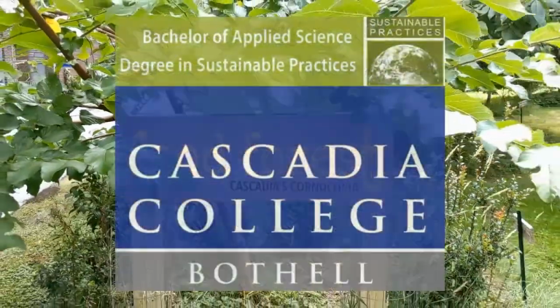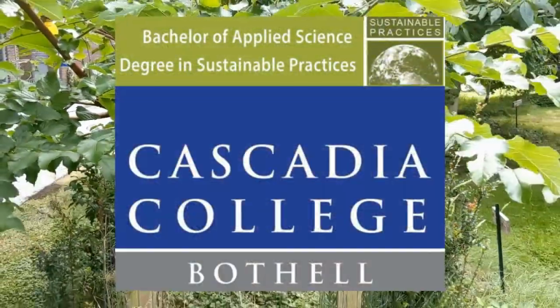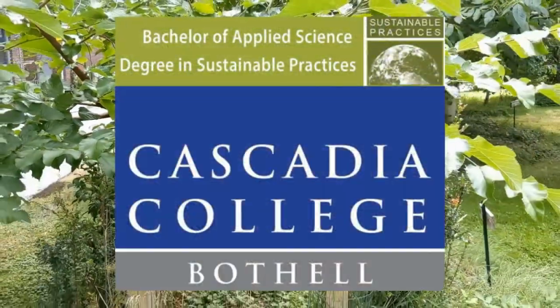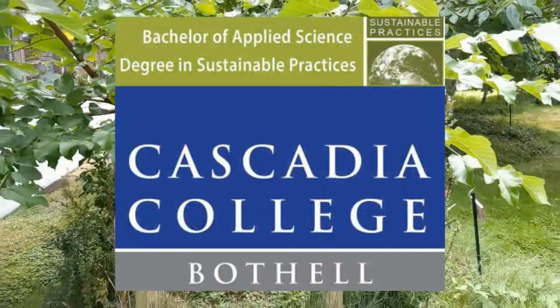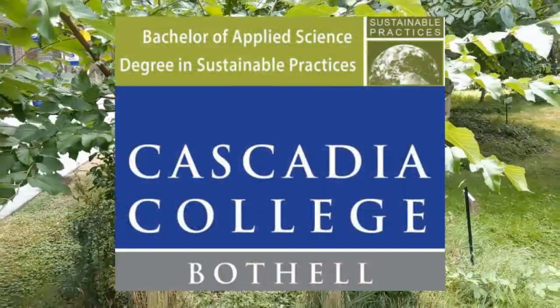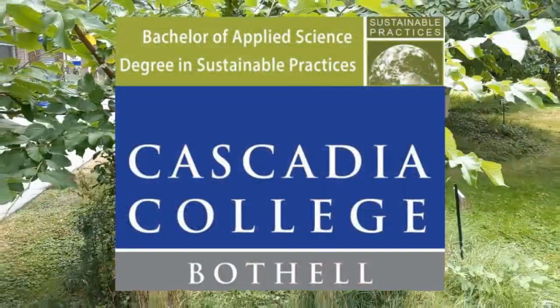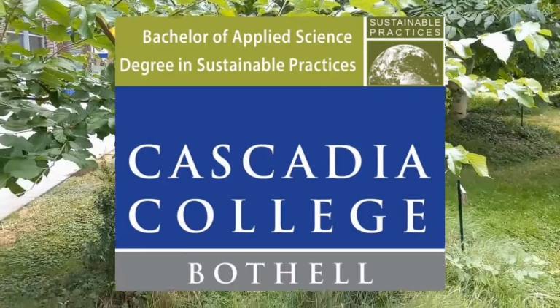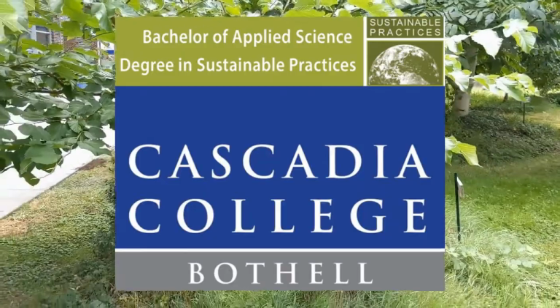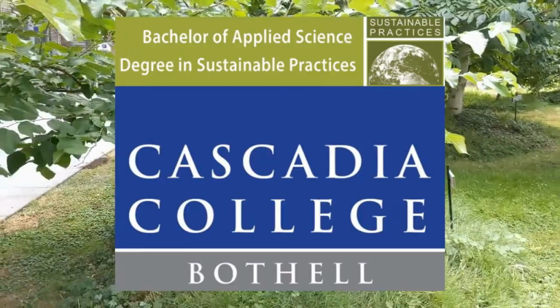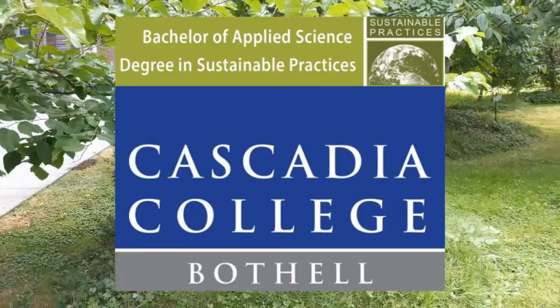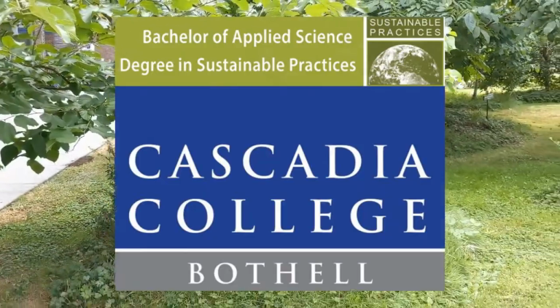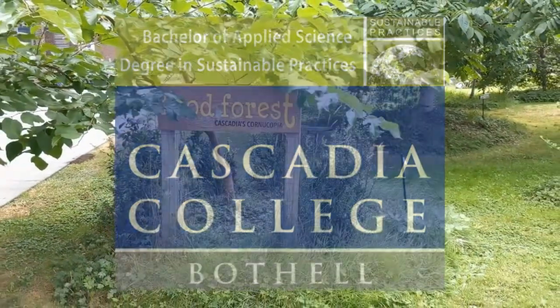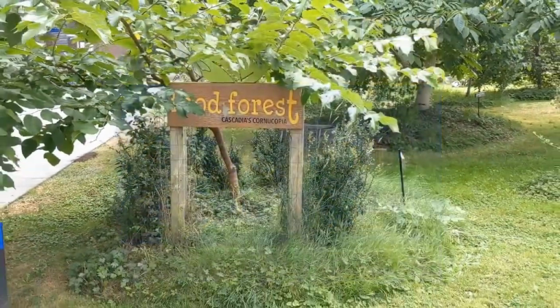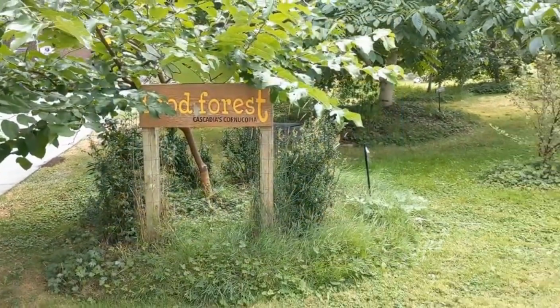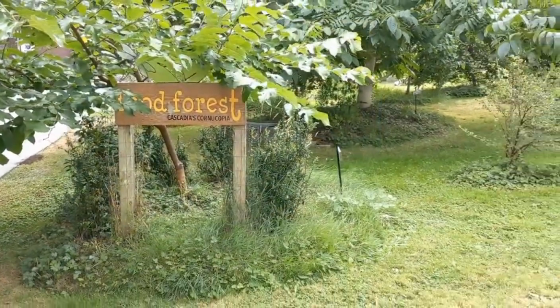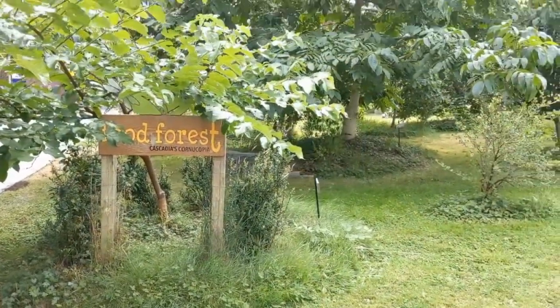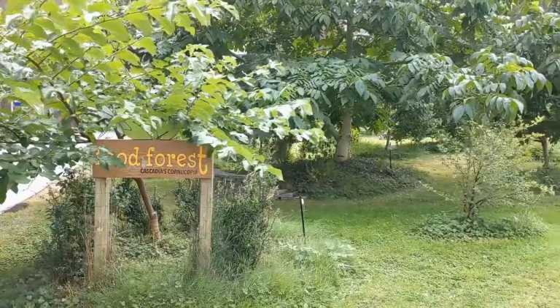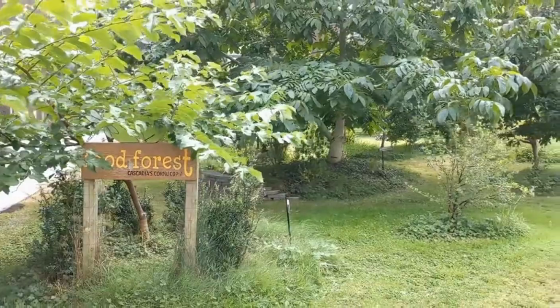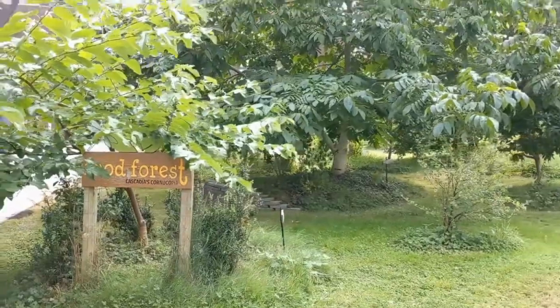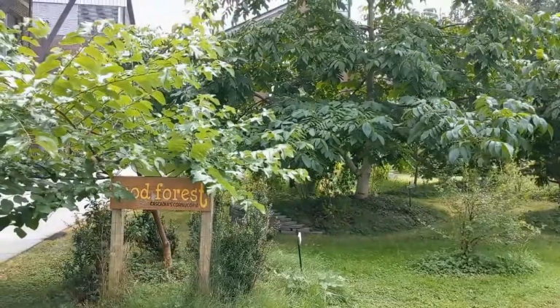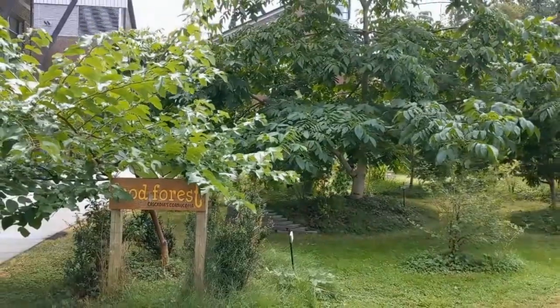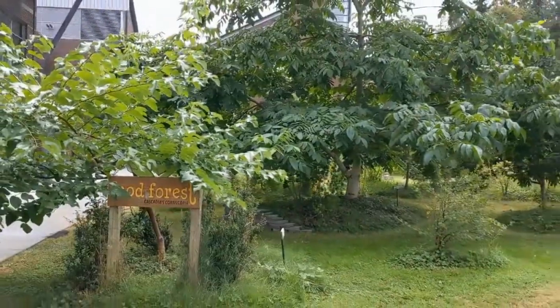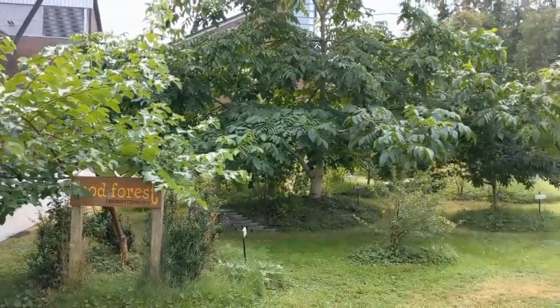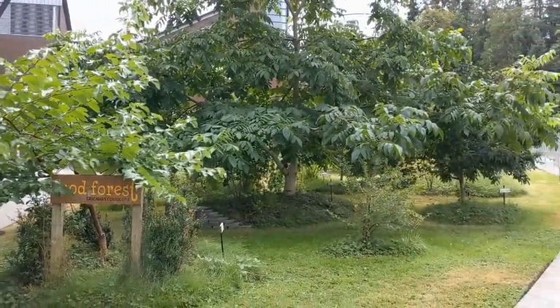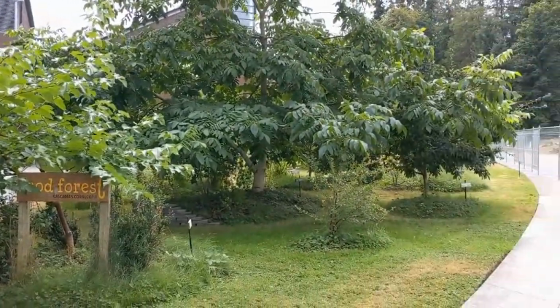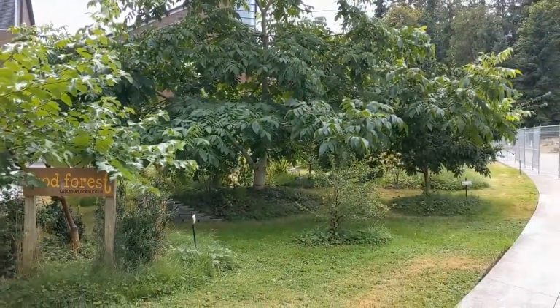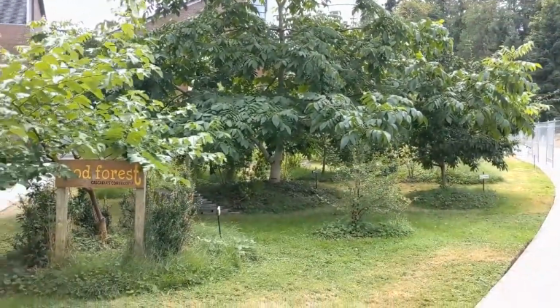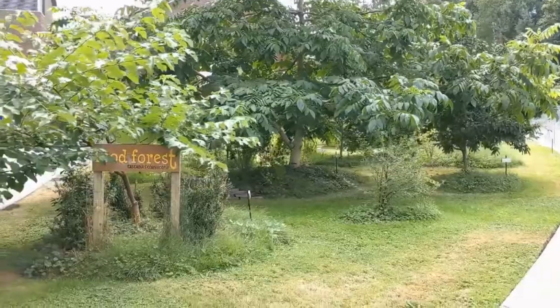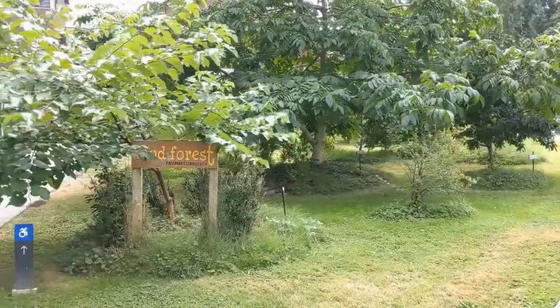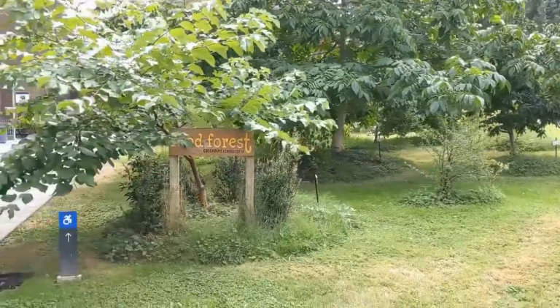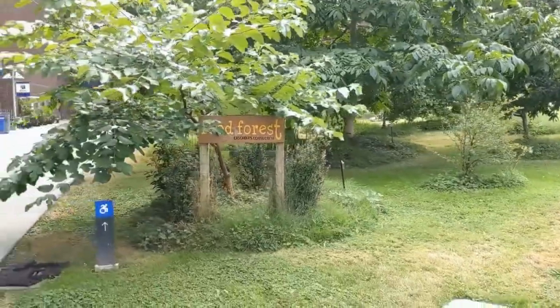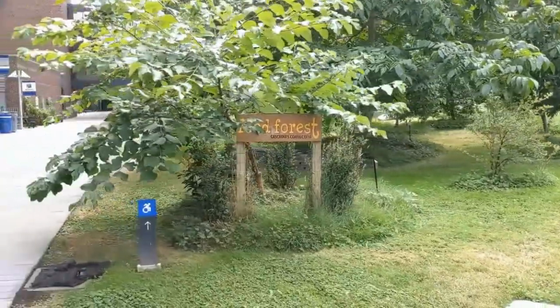Welcome to the Food Forest located on Cascadia College campus. In 2015, this was a rarely used expanse of grass. Now it is the home of dozens of species of edible plants, shrubs, and trees from all around the world.